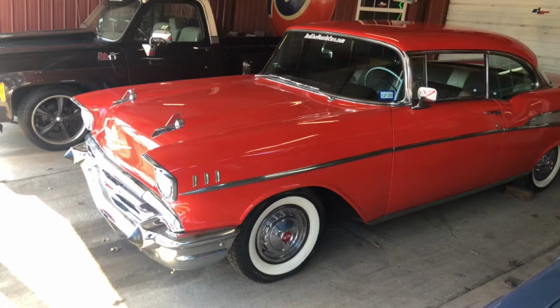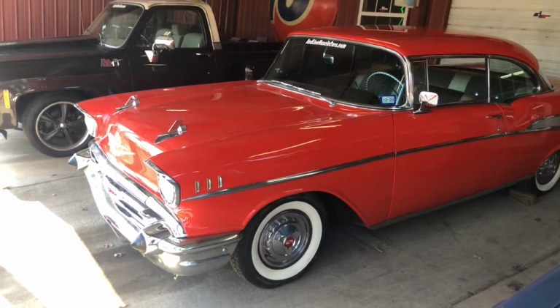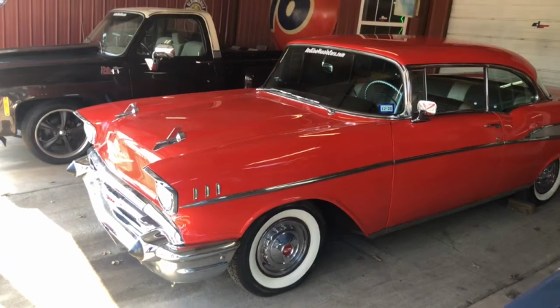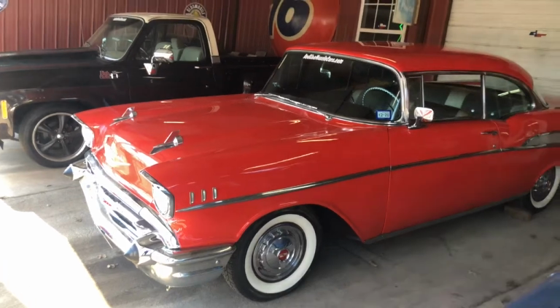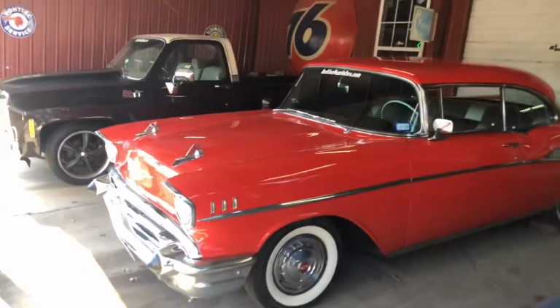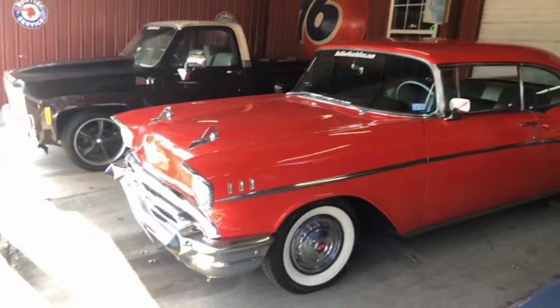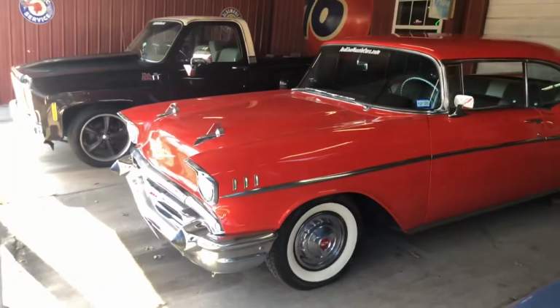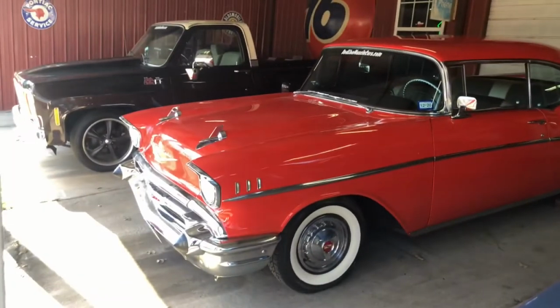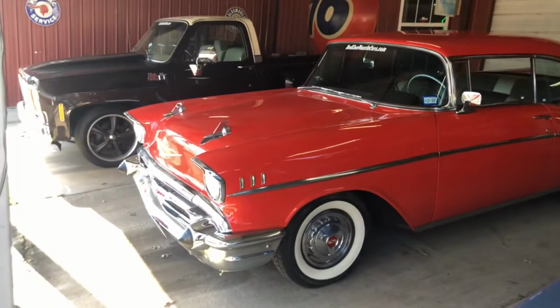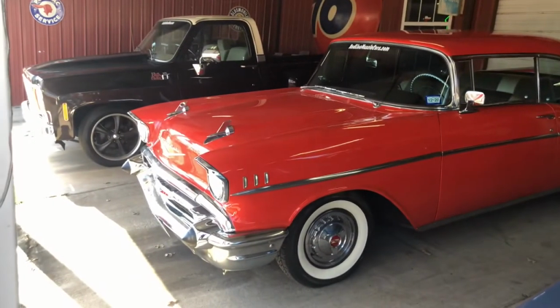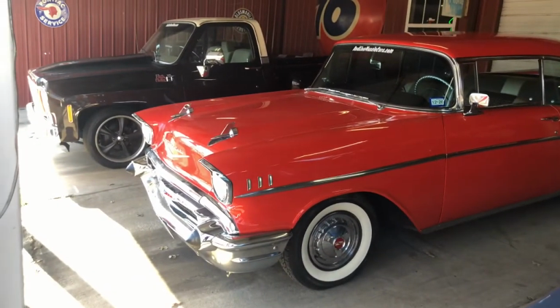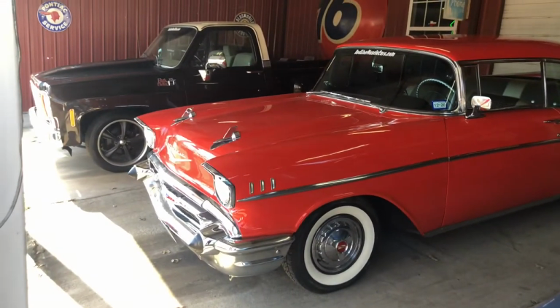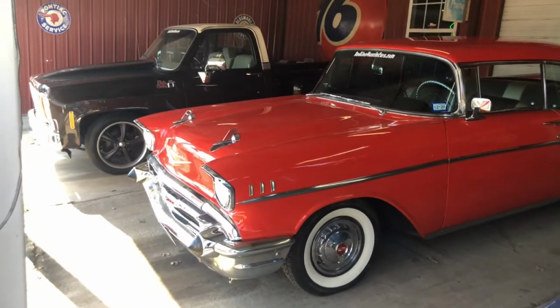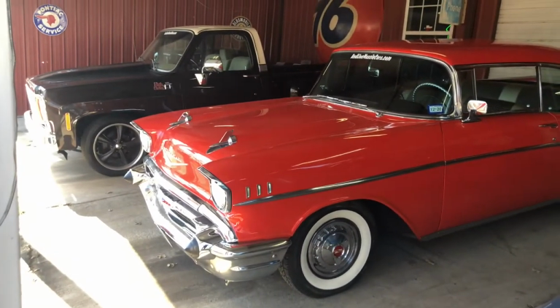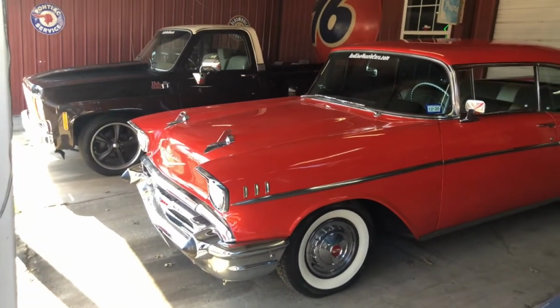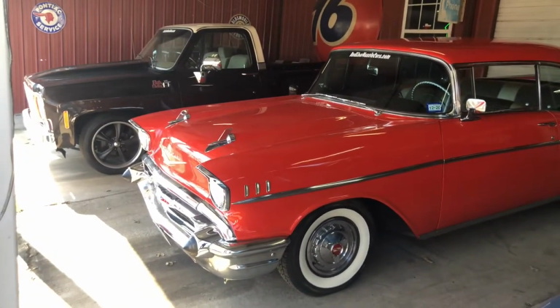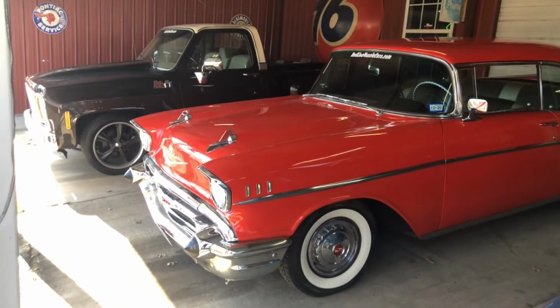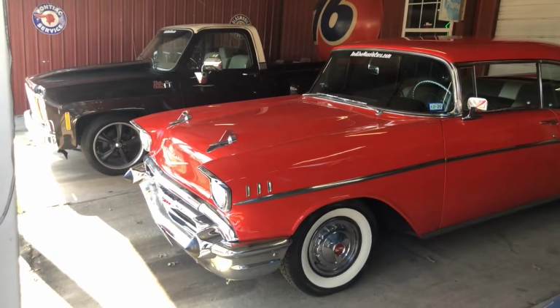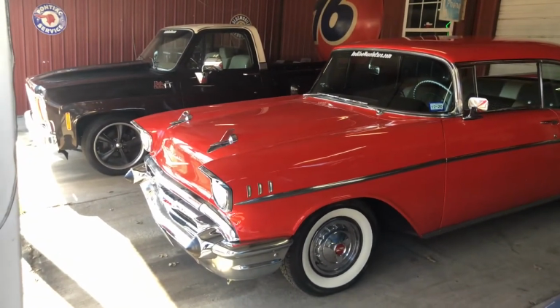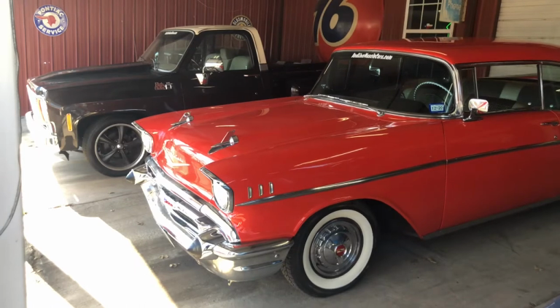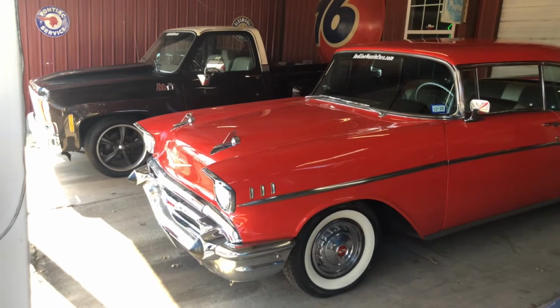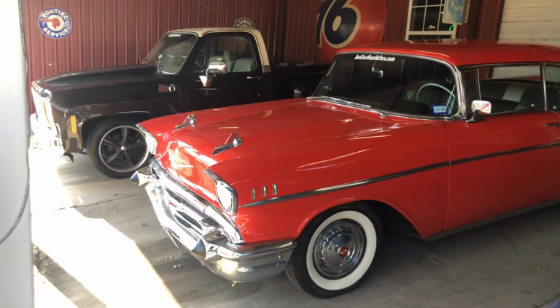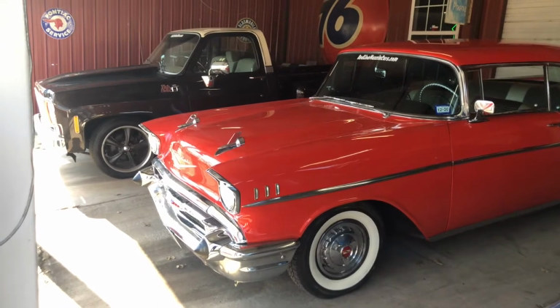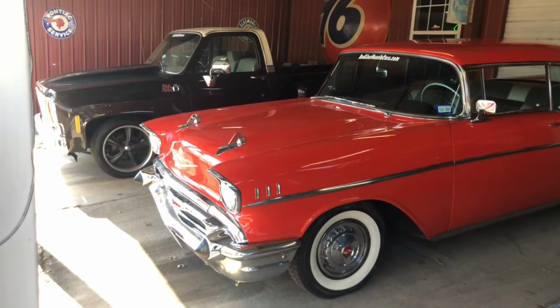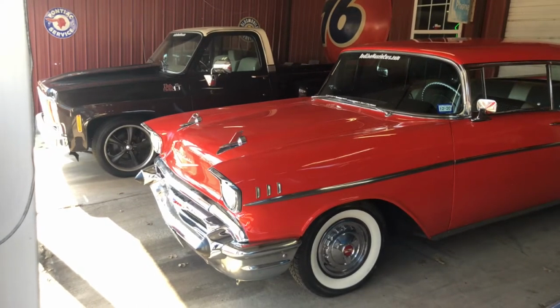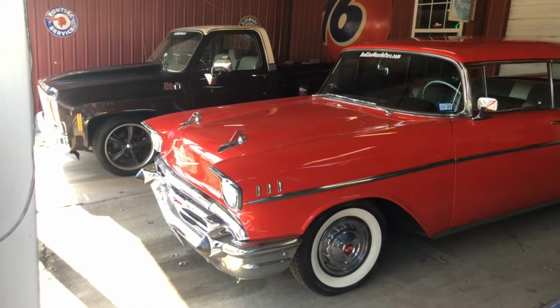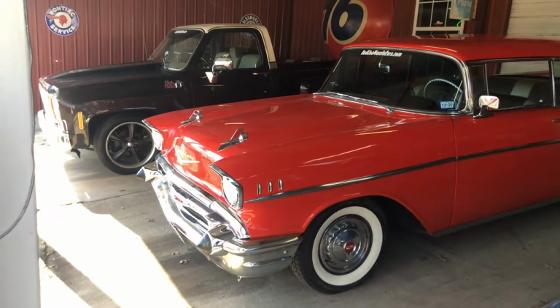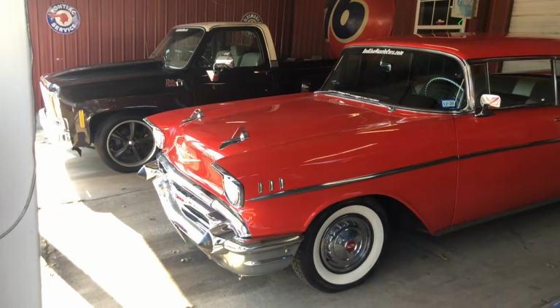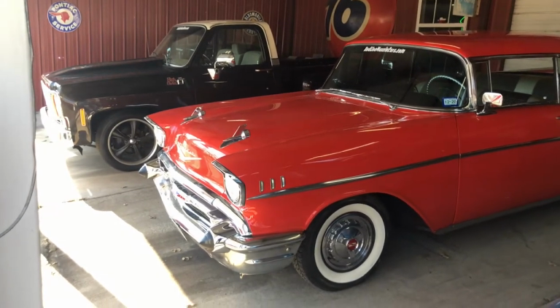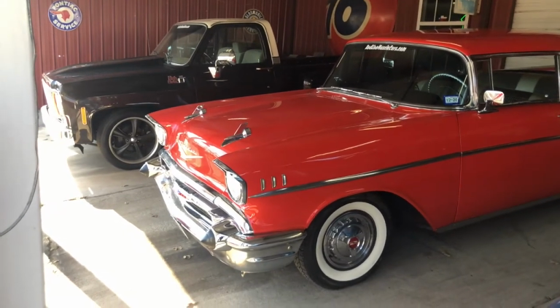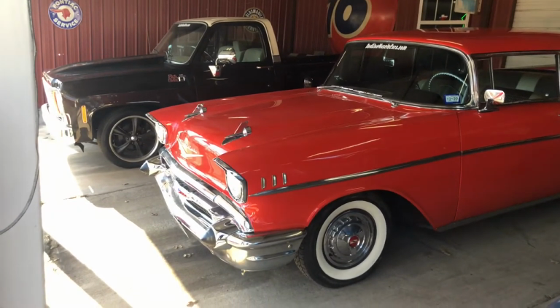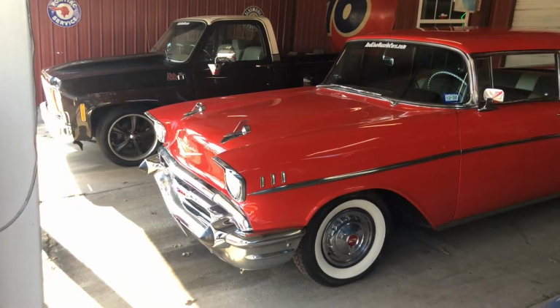Hey everybody, this is our '57 Bel Air Hardtop. It's a factory 283 power pack four-barrel, two-speed Powerglide.